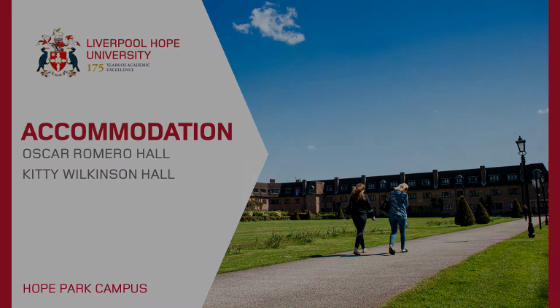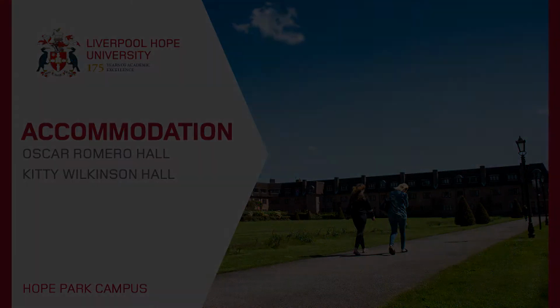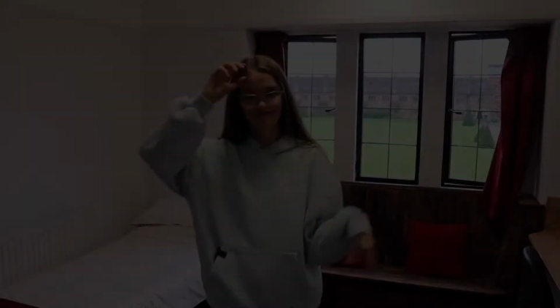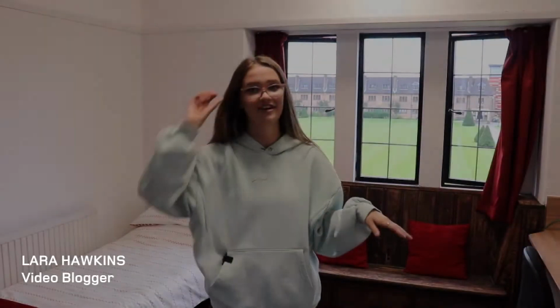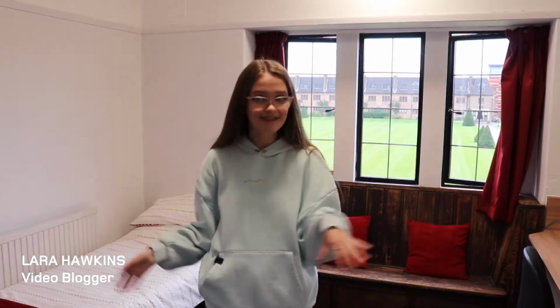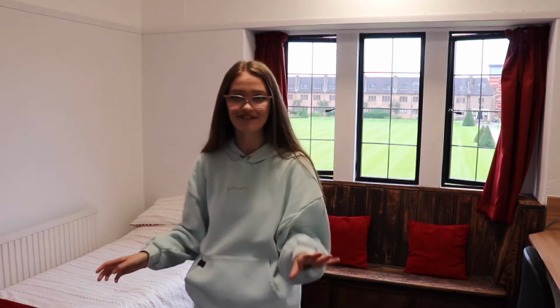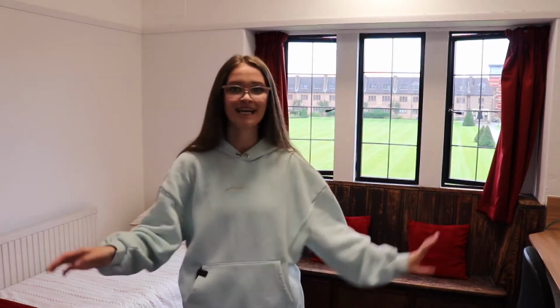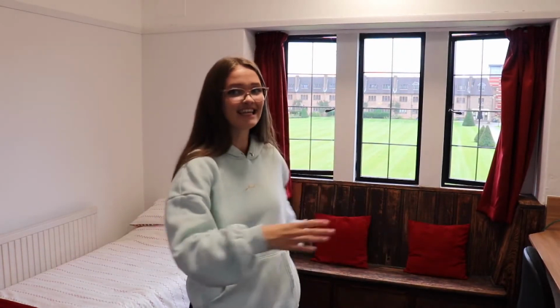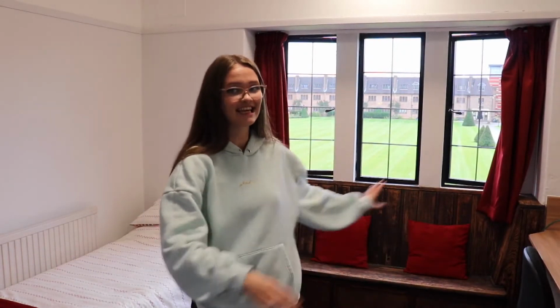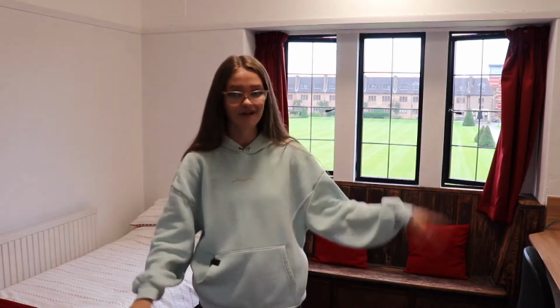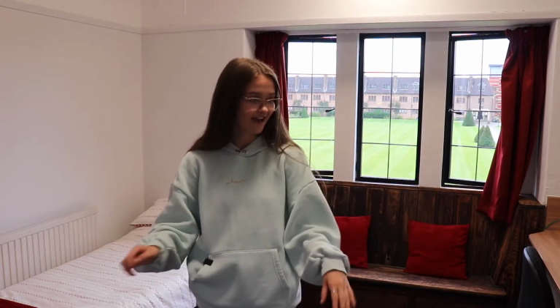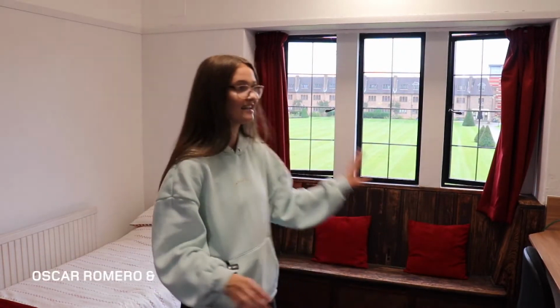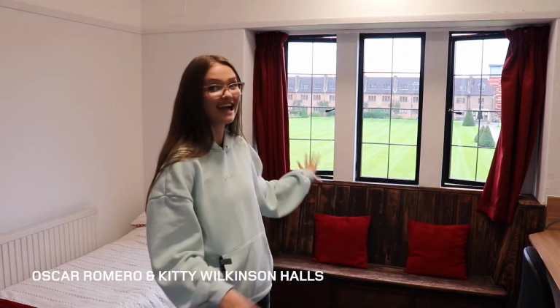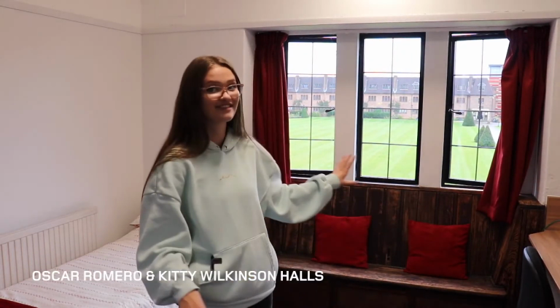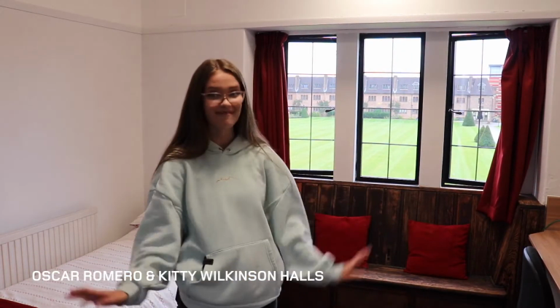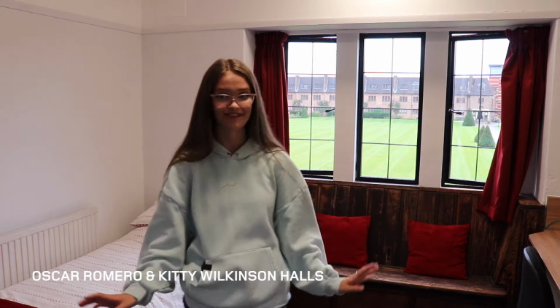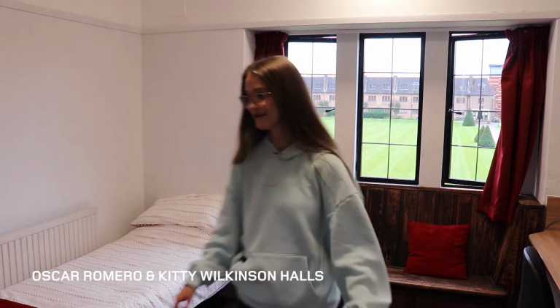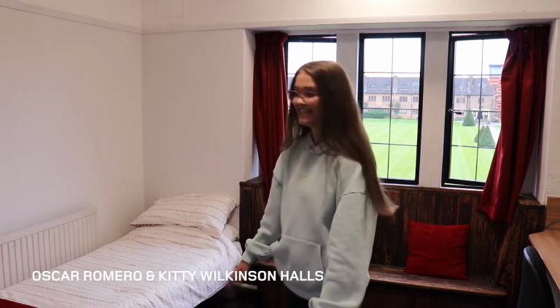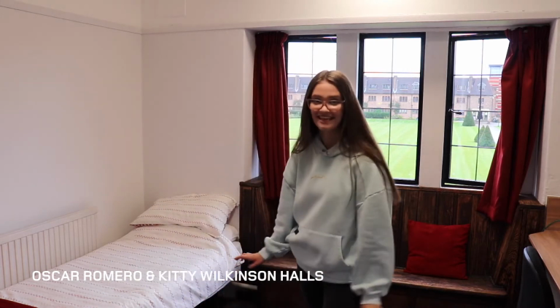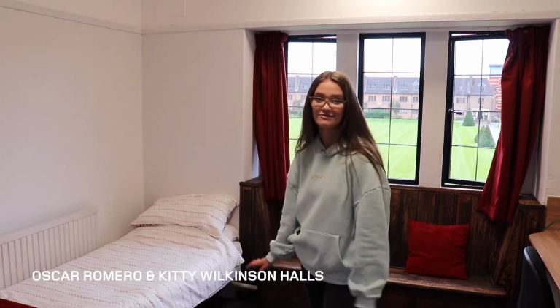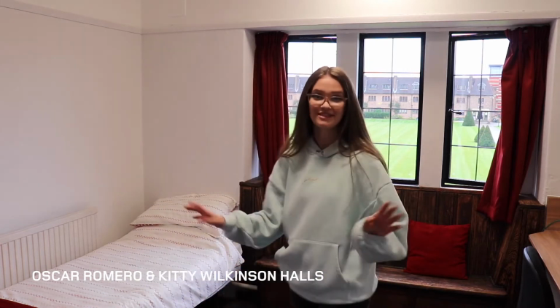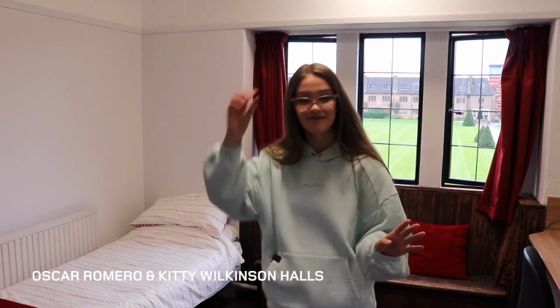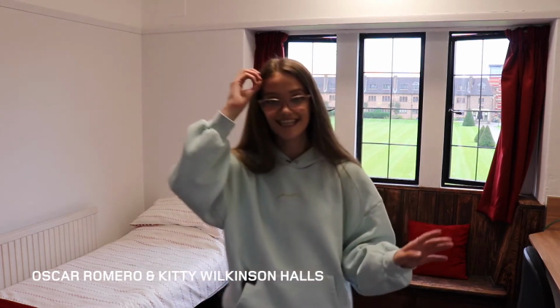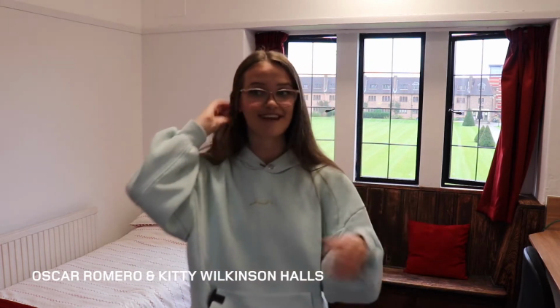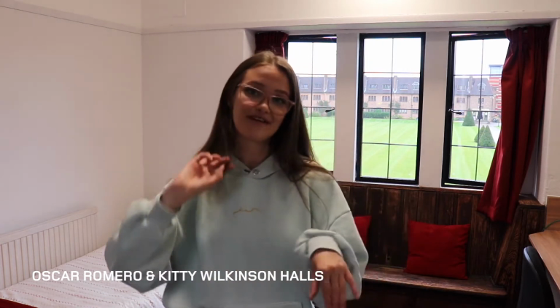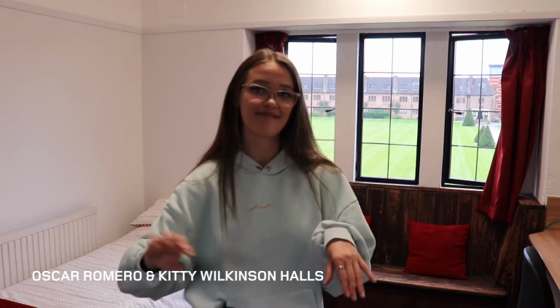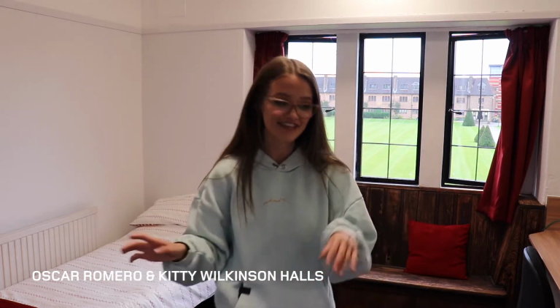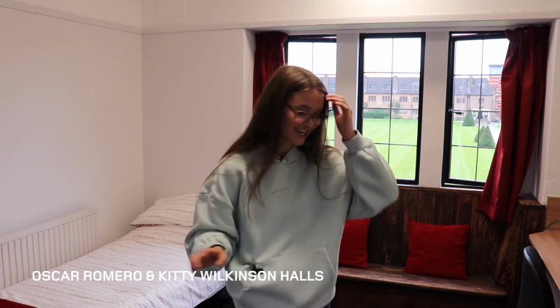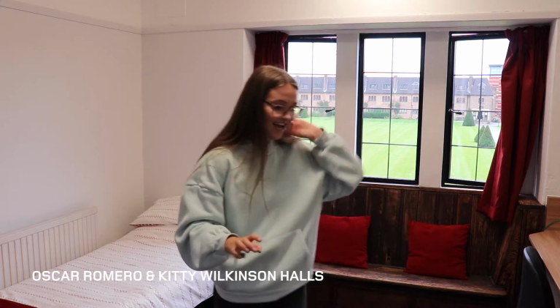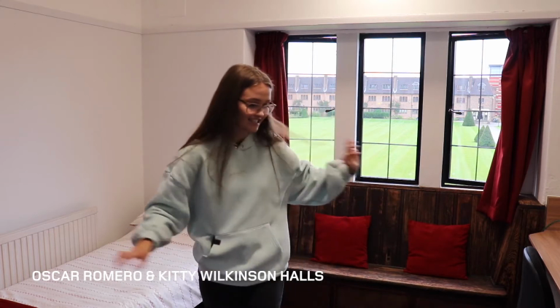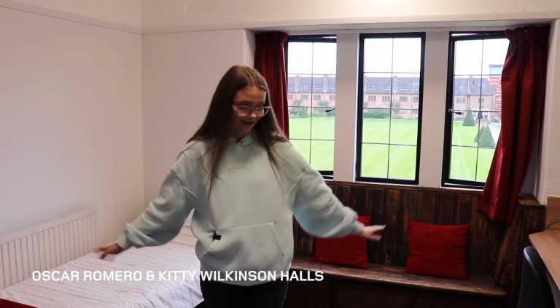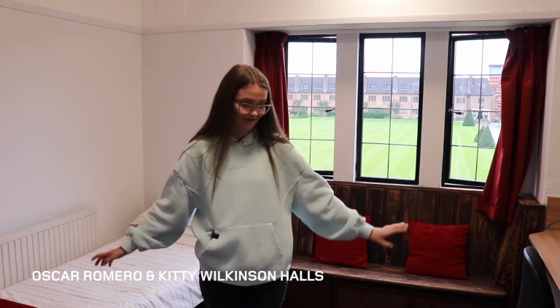So this is the Oscar Romero and Katie Bilkinson's room. This is in Oscar and we have the amazing view of the lawn. This is one of the rooms I stayed in when I was up here in my first year, and I absolutely love it.